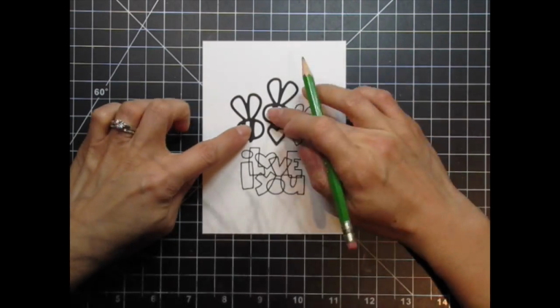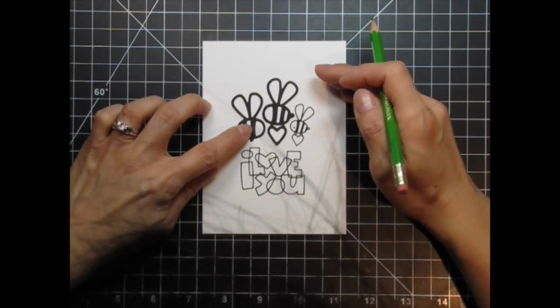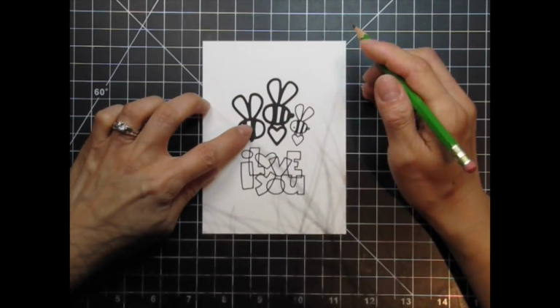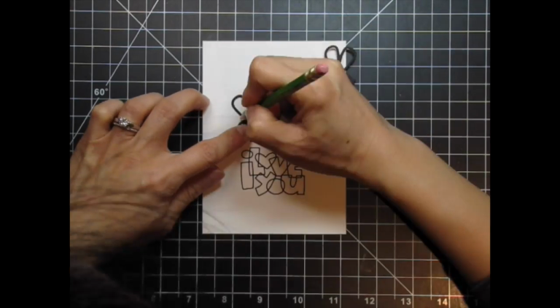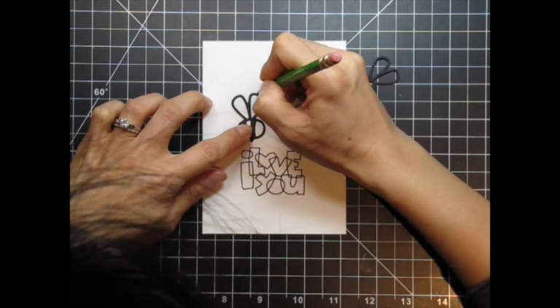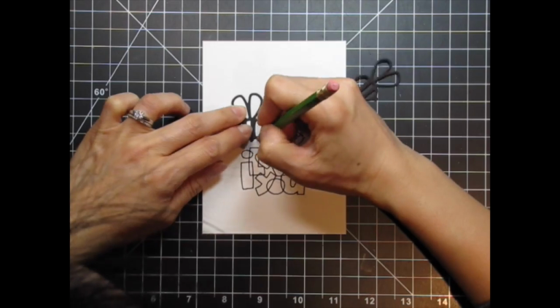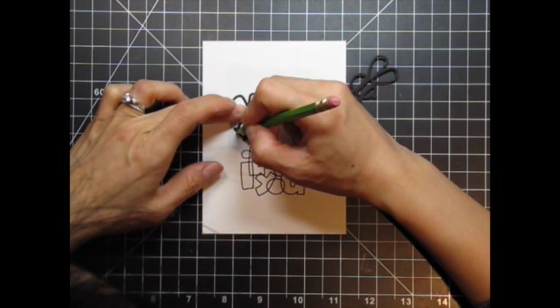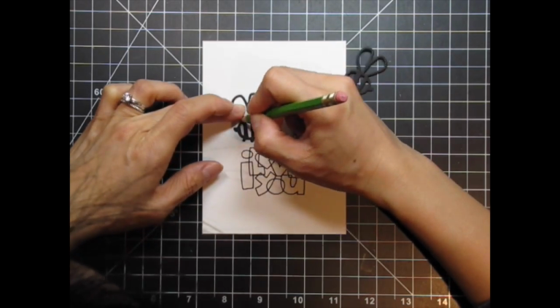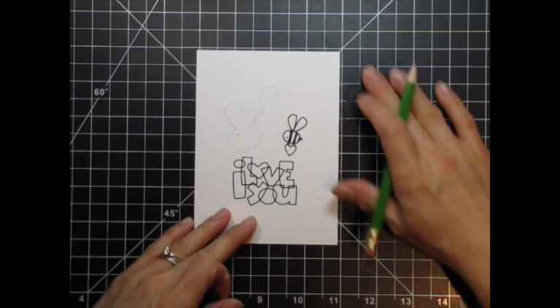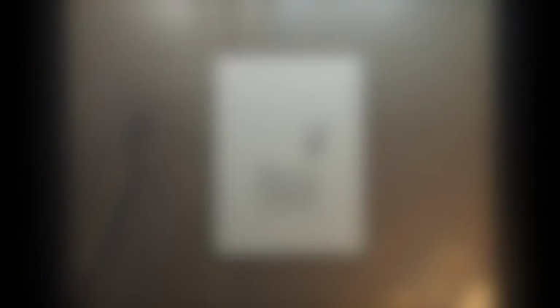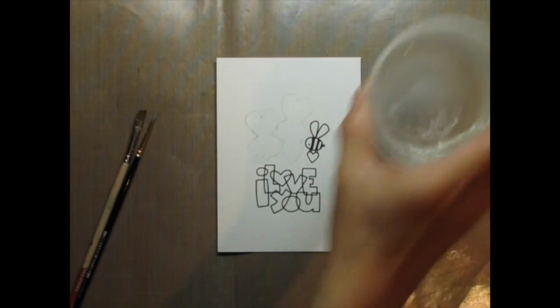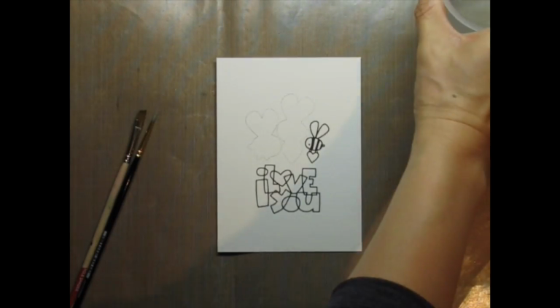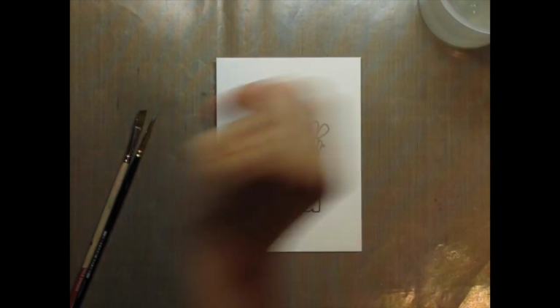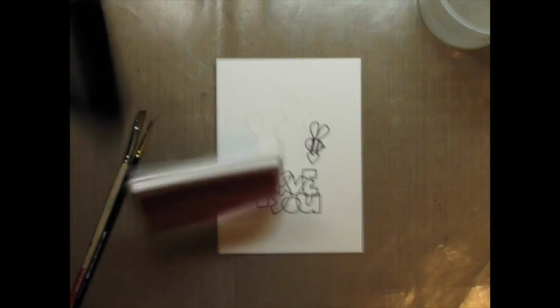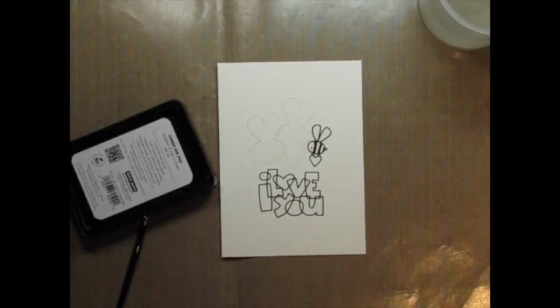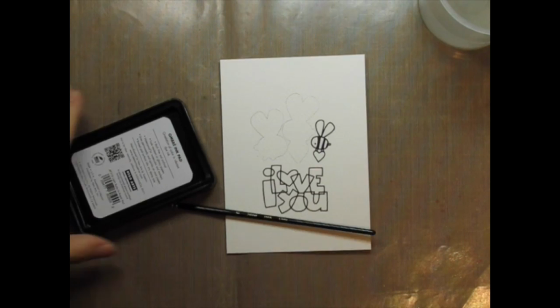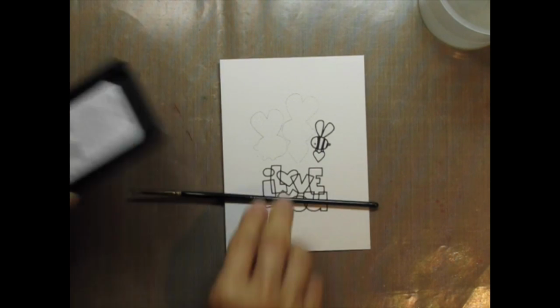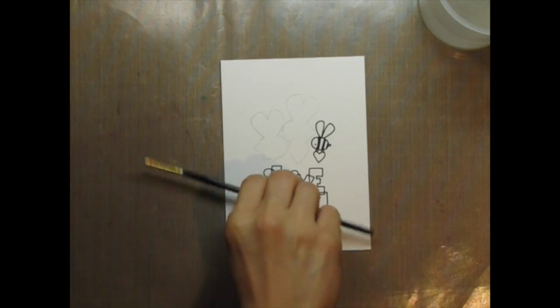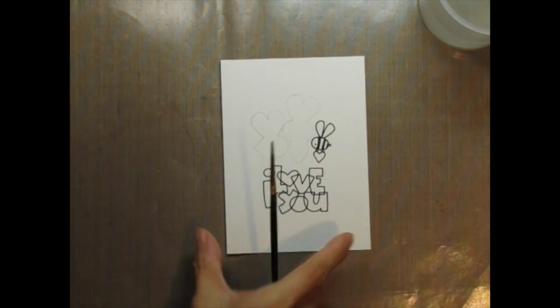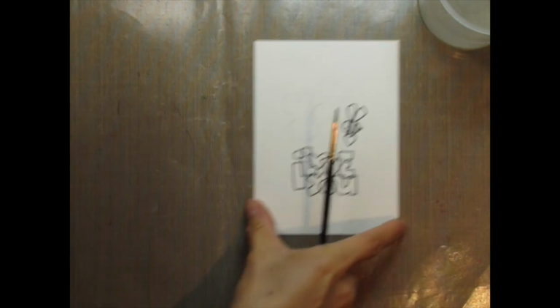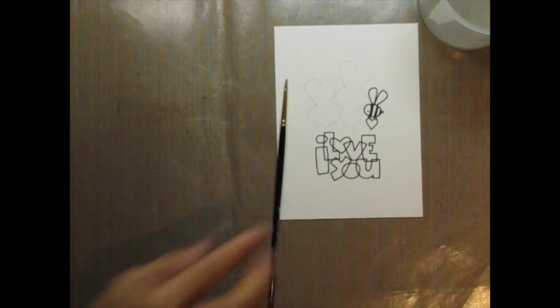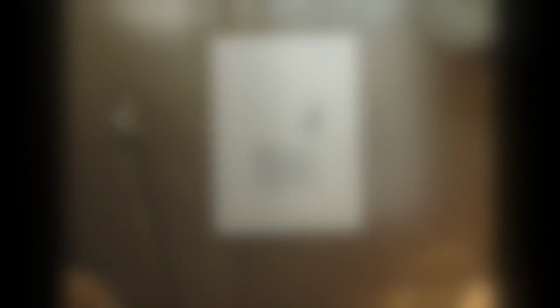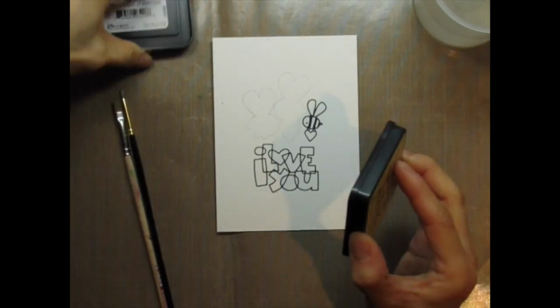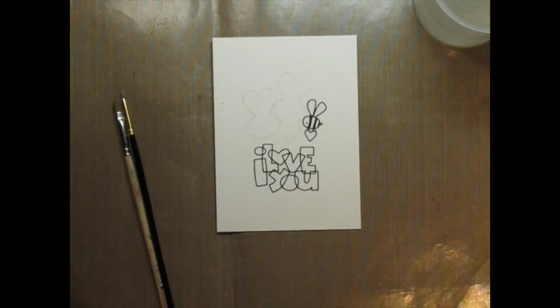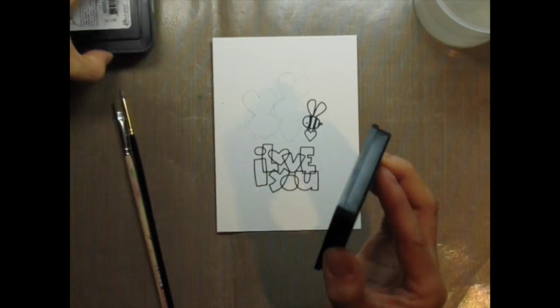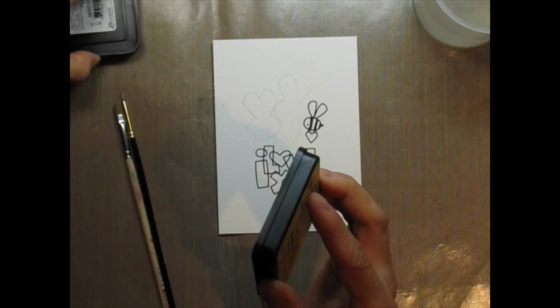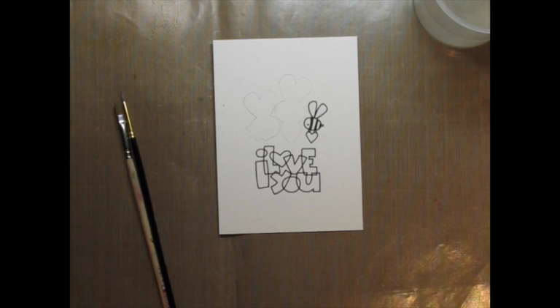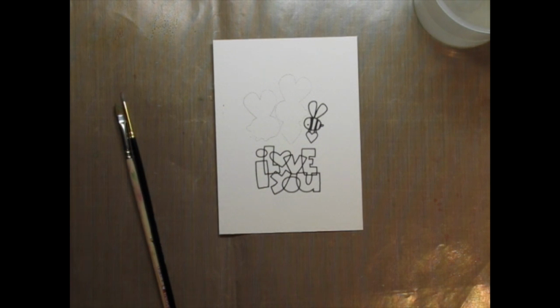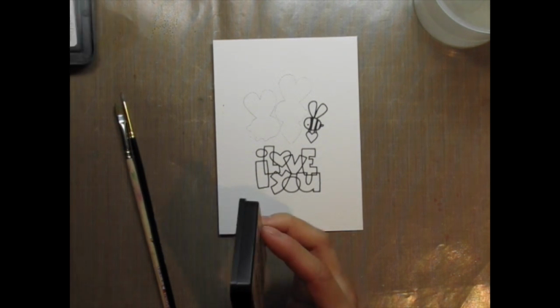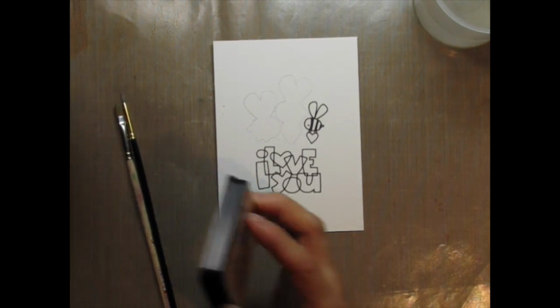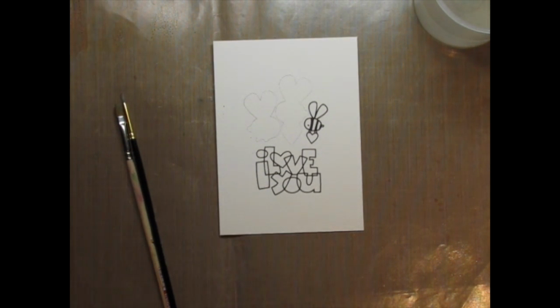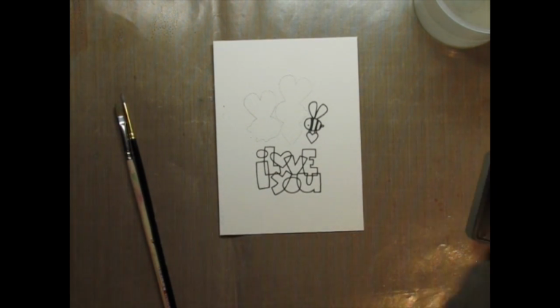In order to know where I need to place colour, I'm going to trace around the dies. In a little while you'll see a bunch of inks come crashing down. After cleaning up all the ink smudges, I choose distress inks that I want to use and blot them on the craft sheet.